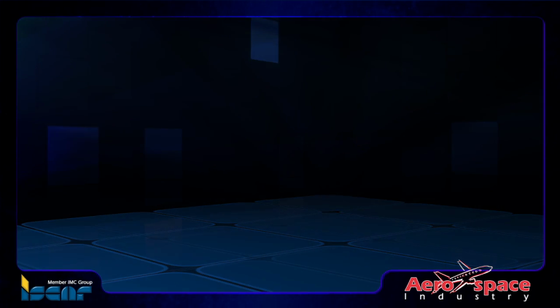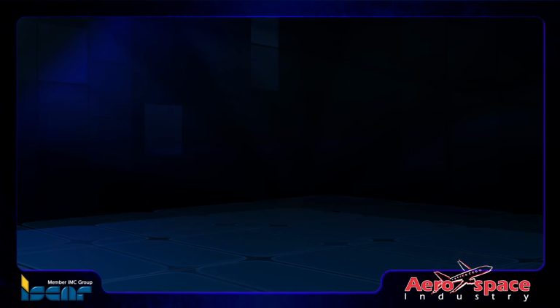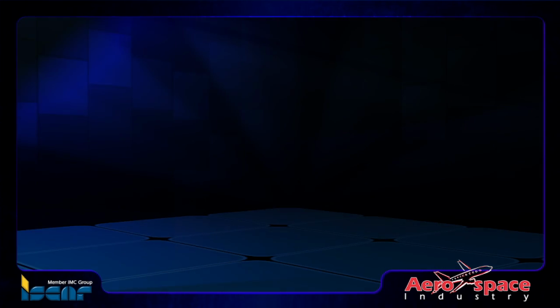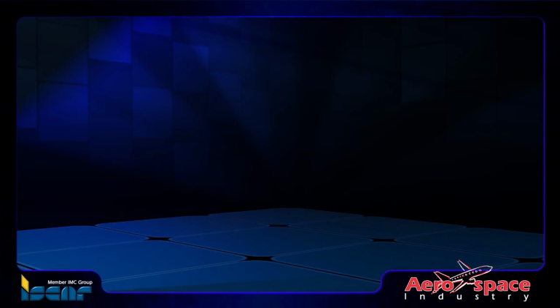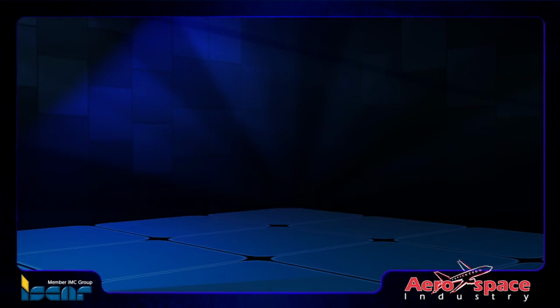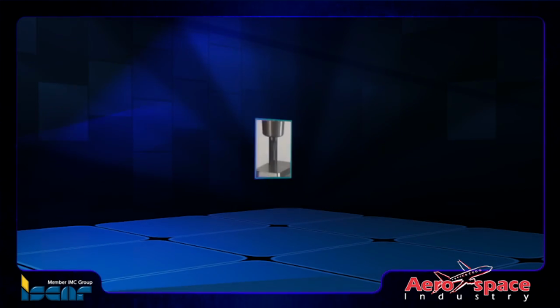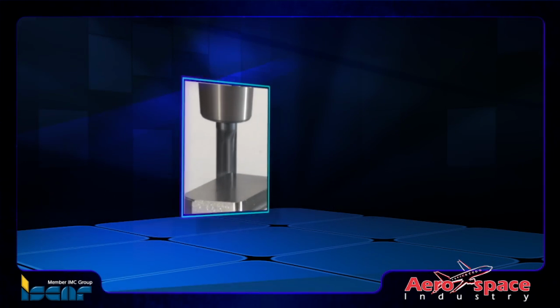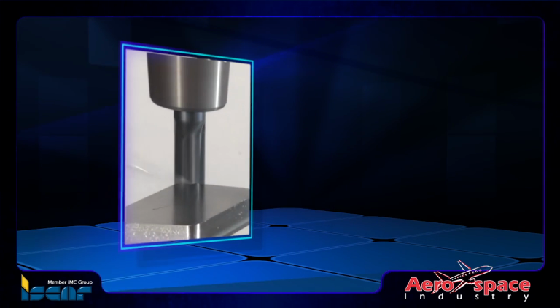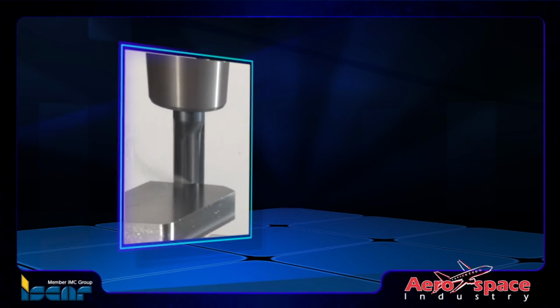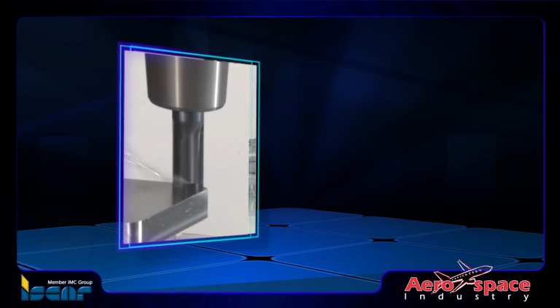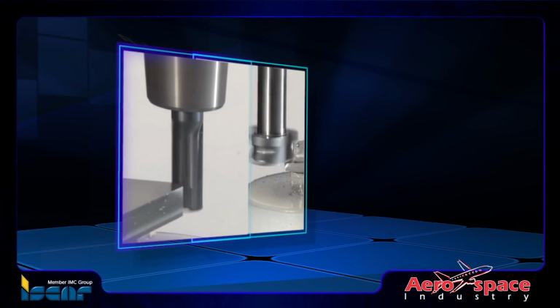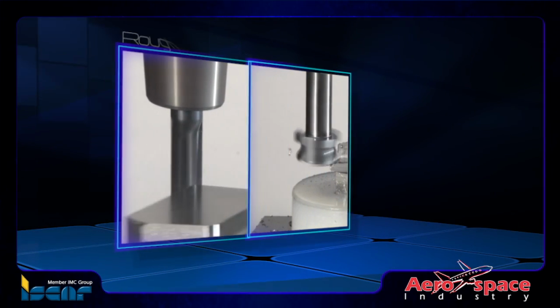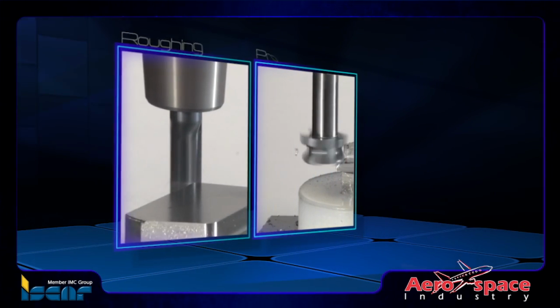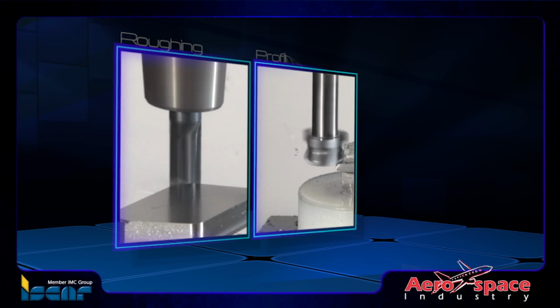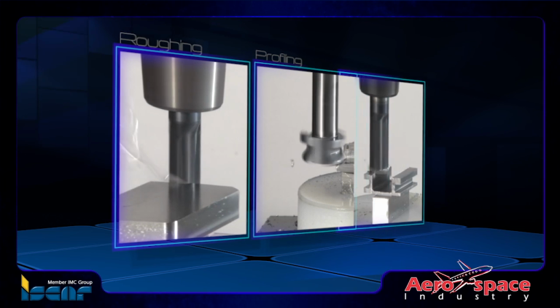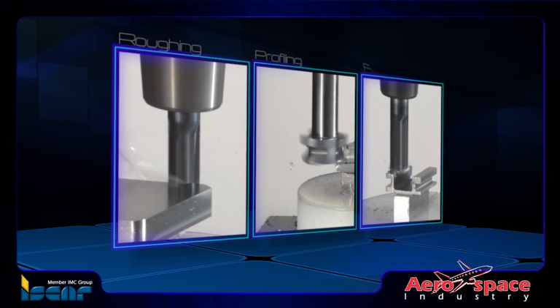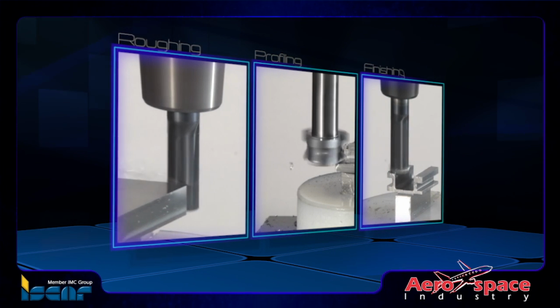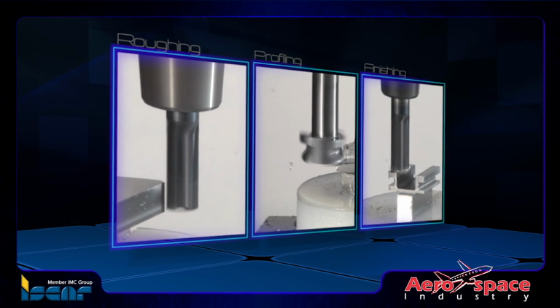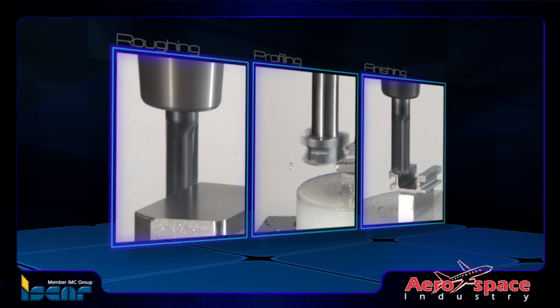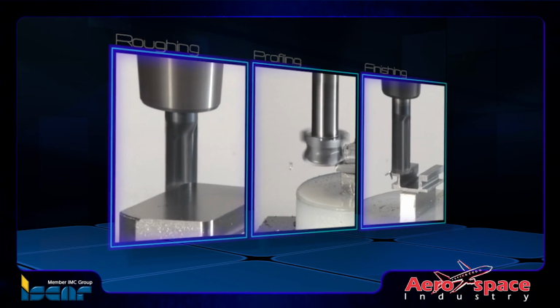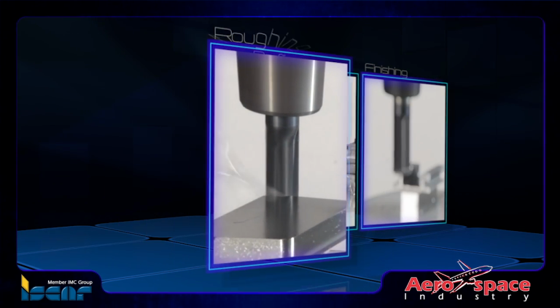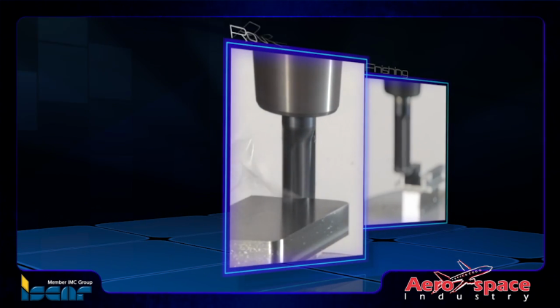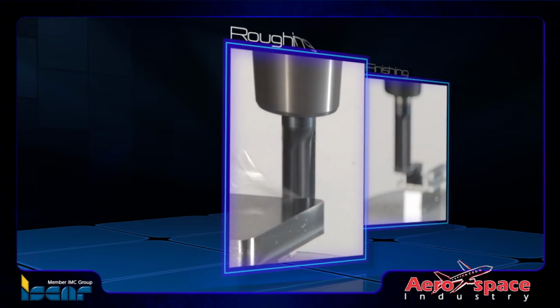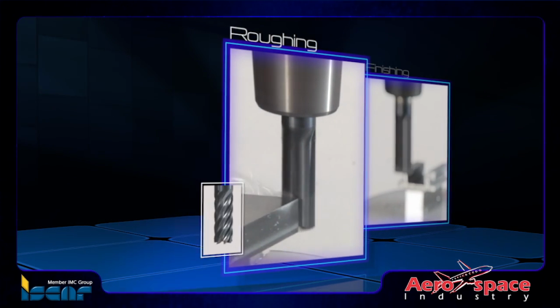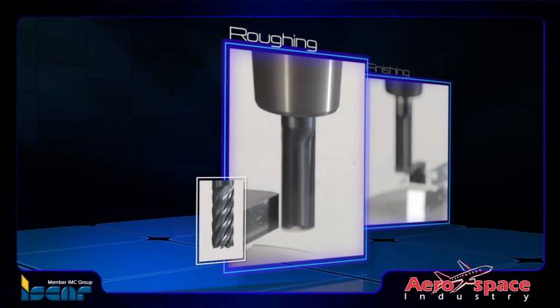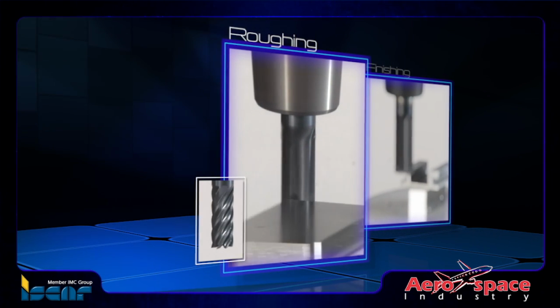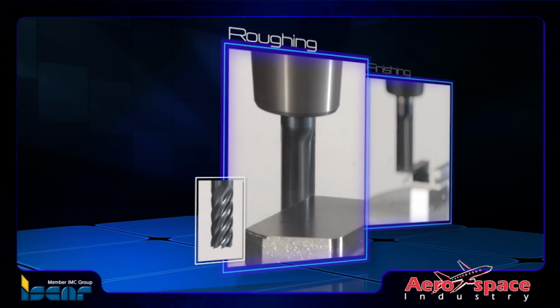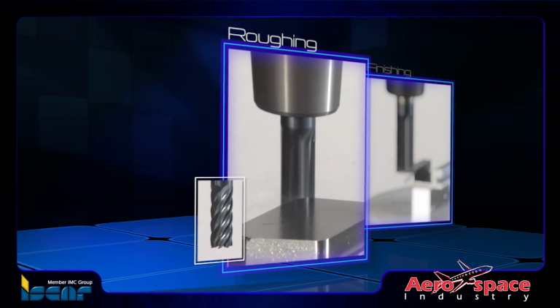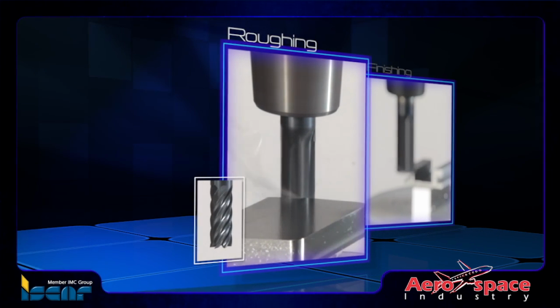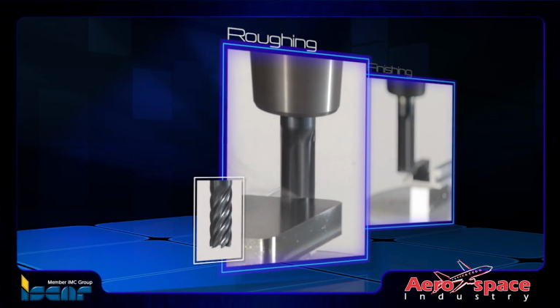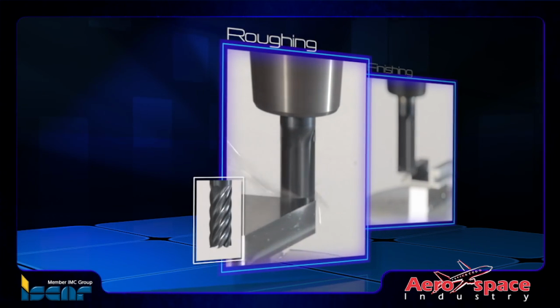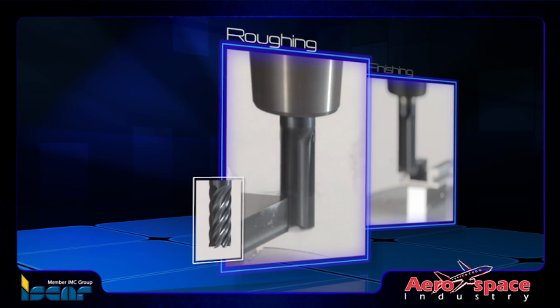Each blade root milling operation requires a different tool for roughing, profiling, and finishing. When roughing, the trochoidal toolpath is mostly recommended.